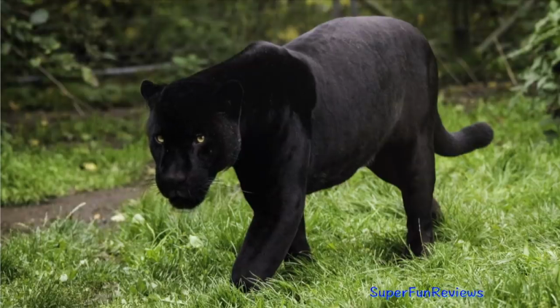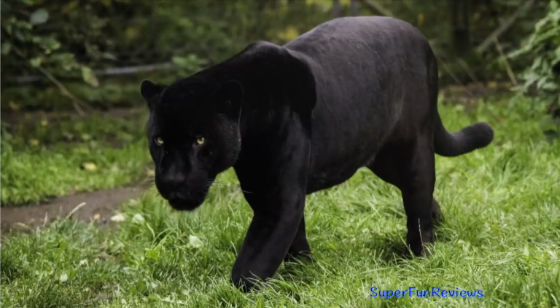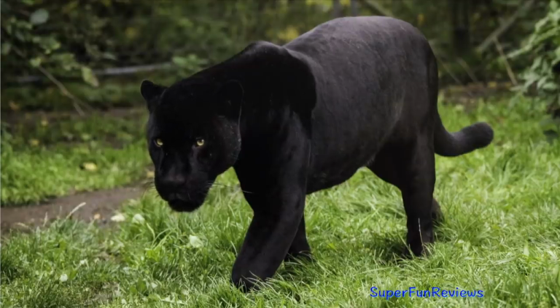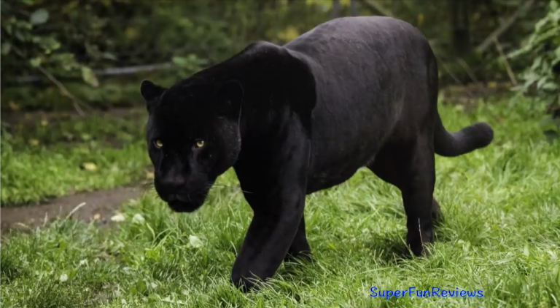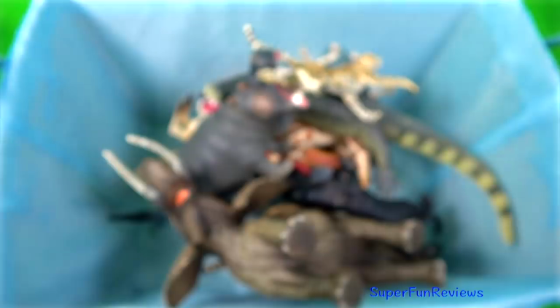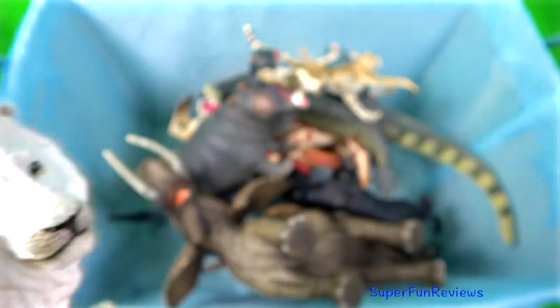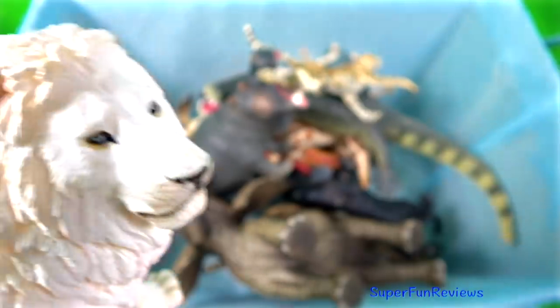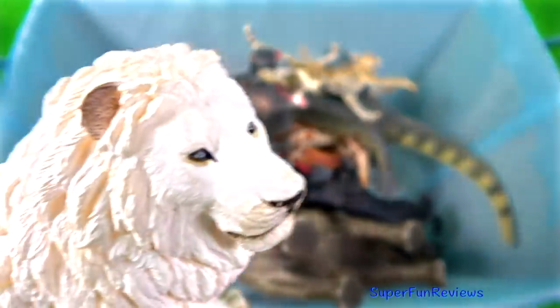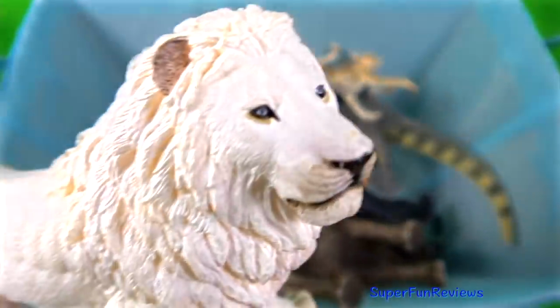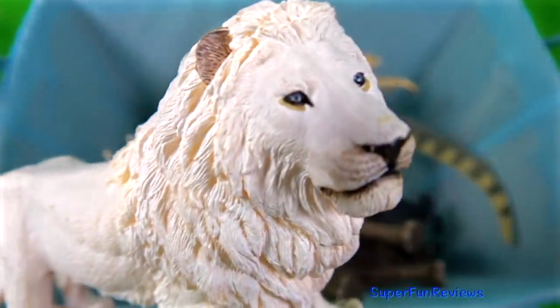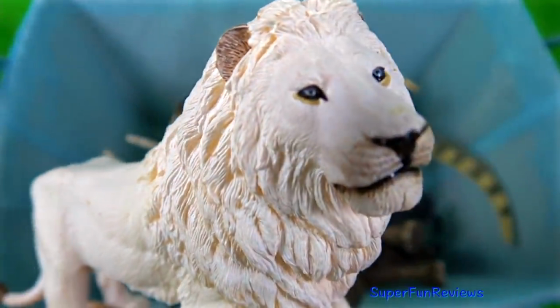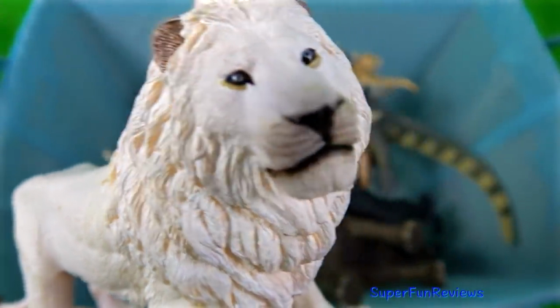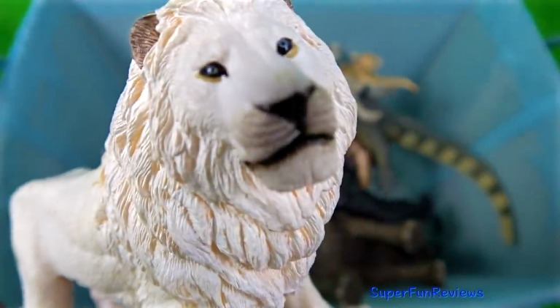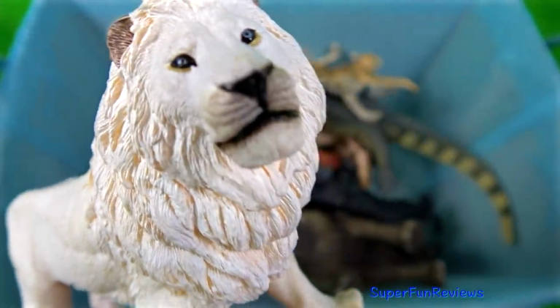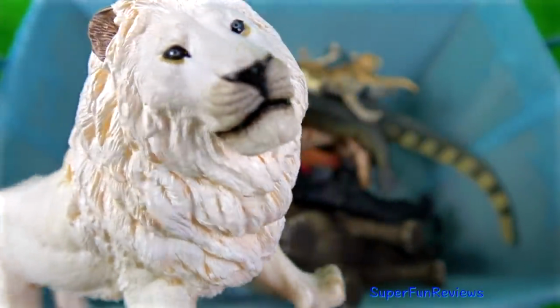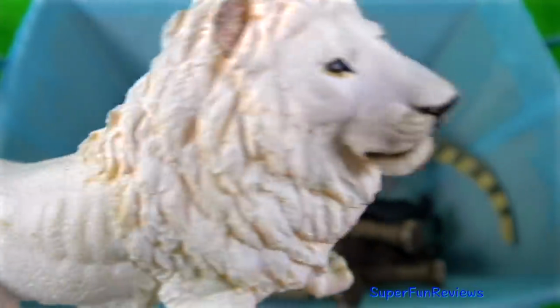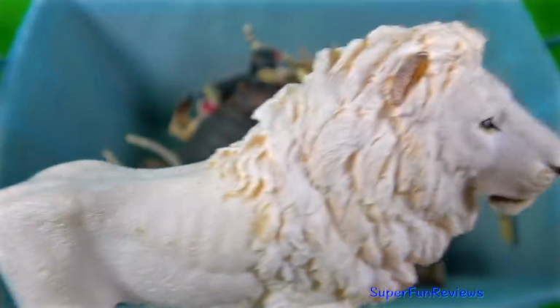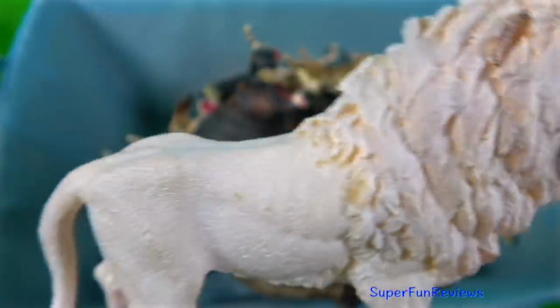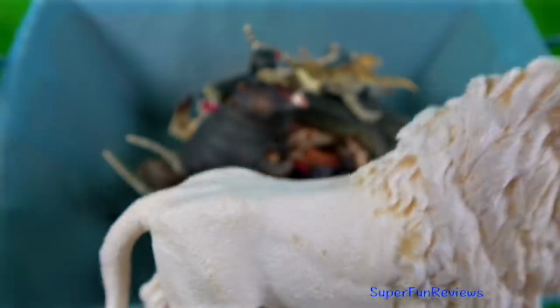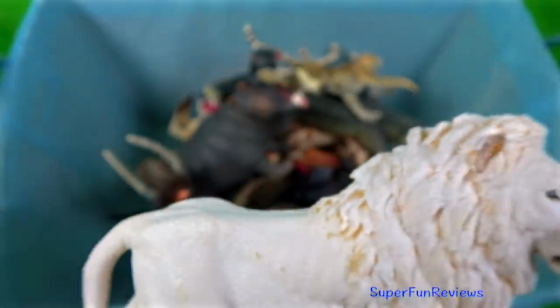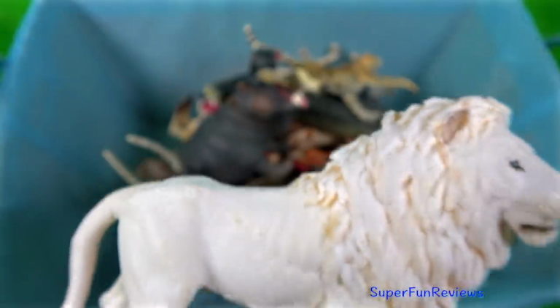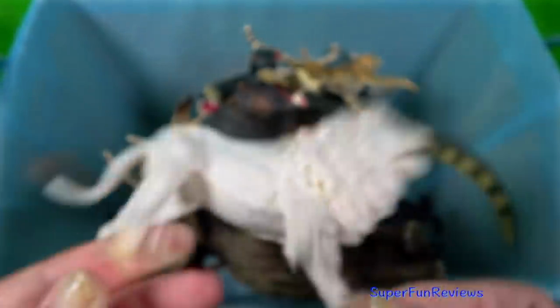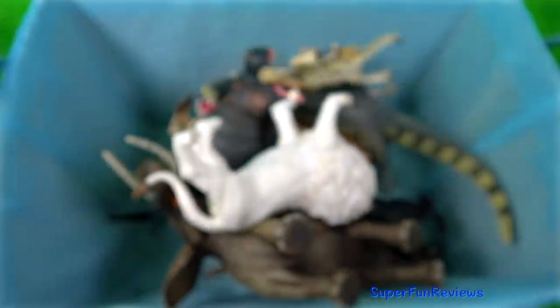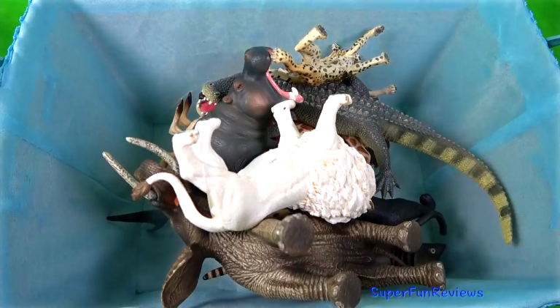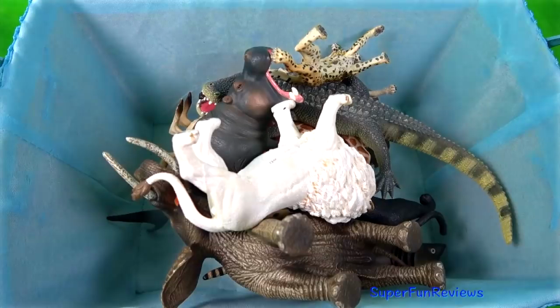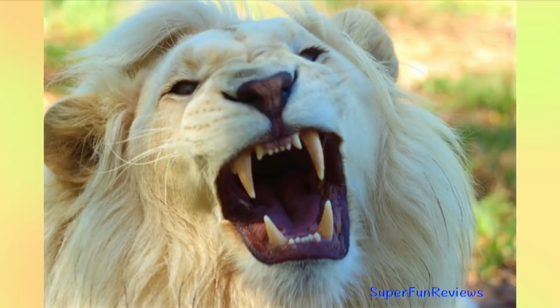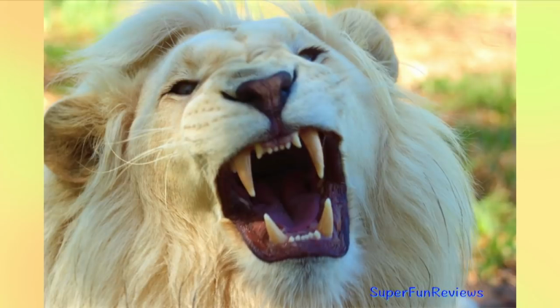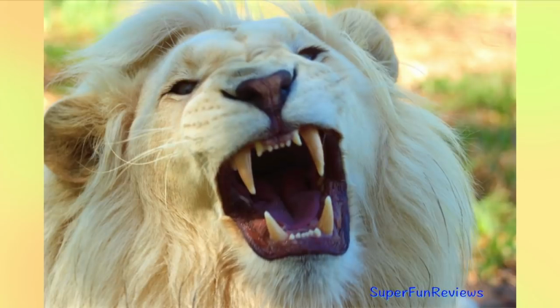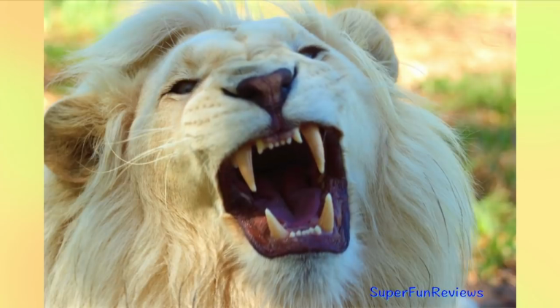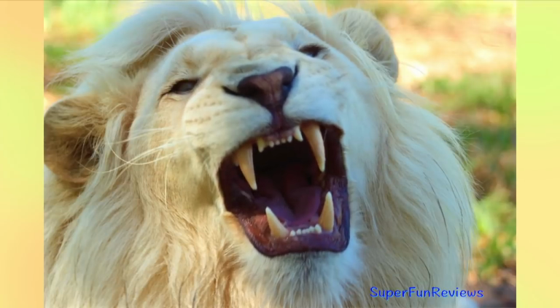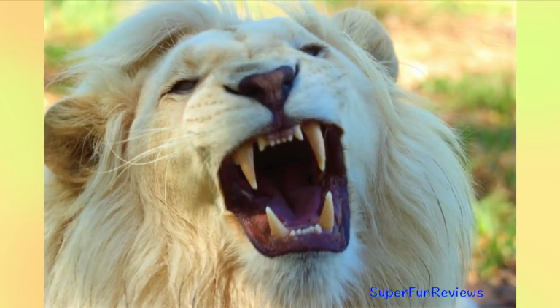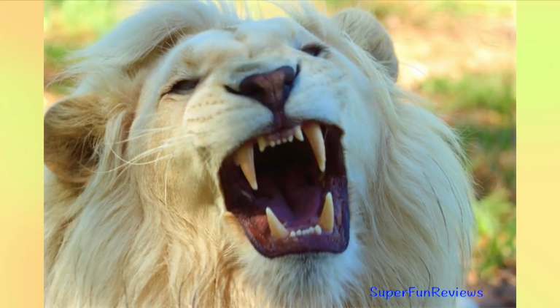The white lion is the same subspecies as the tiny South African lion. They are not albinos but leucistic.